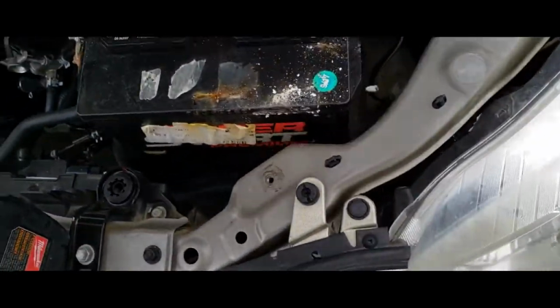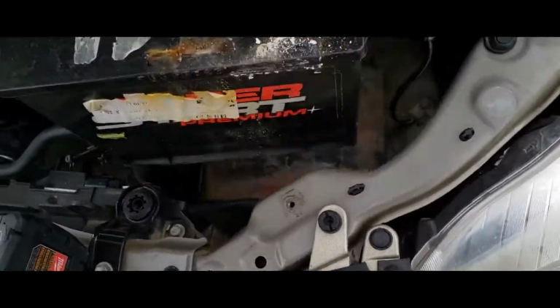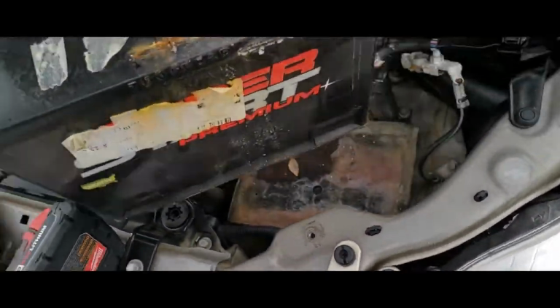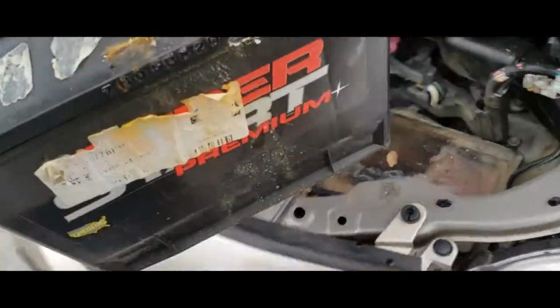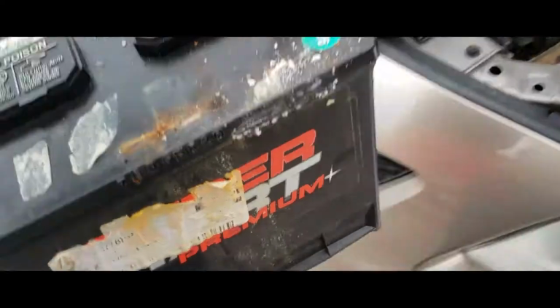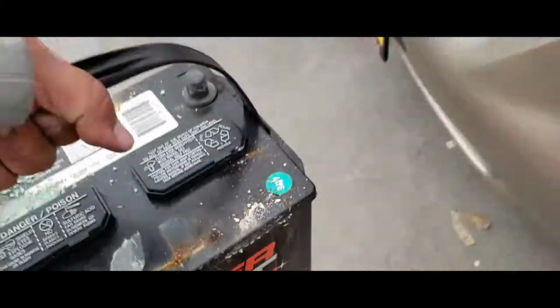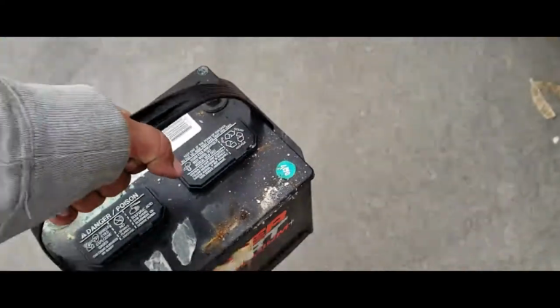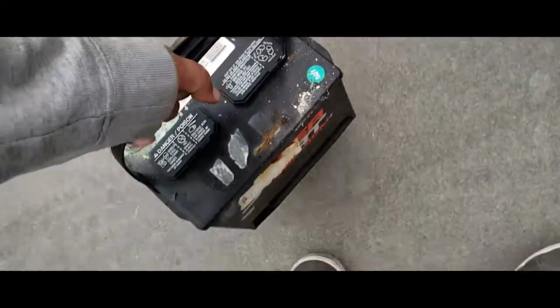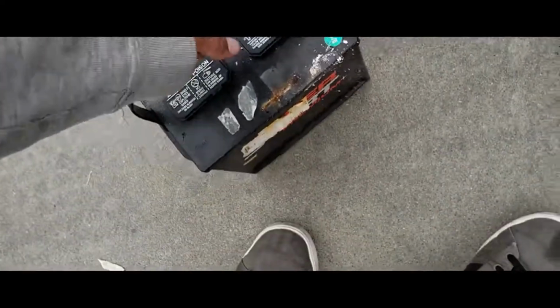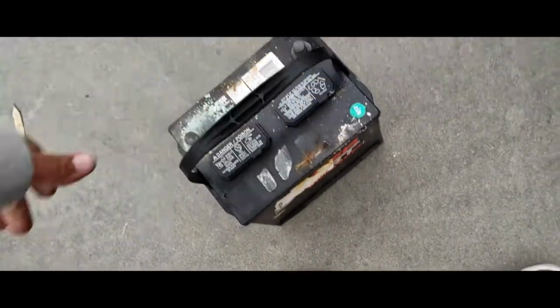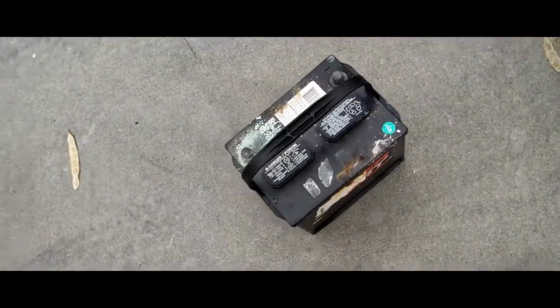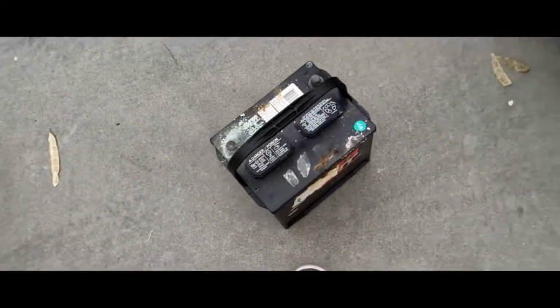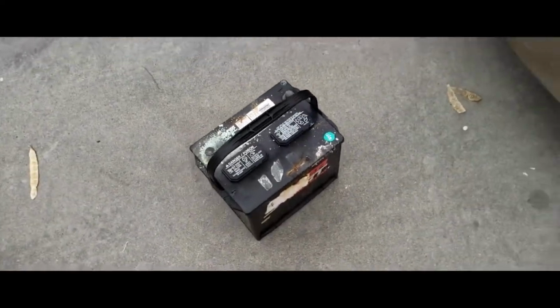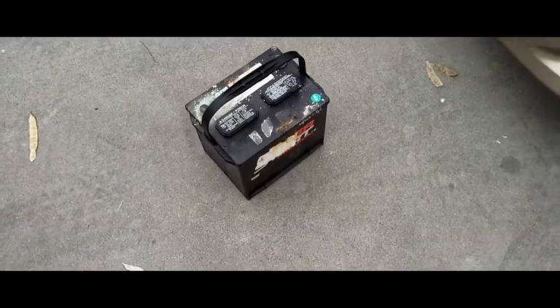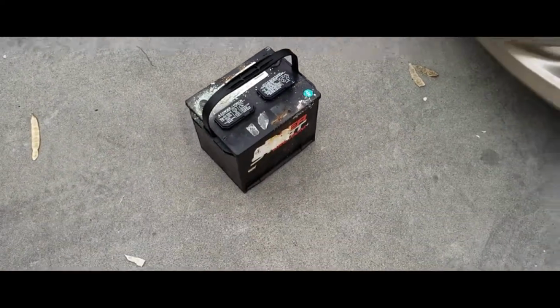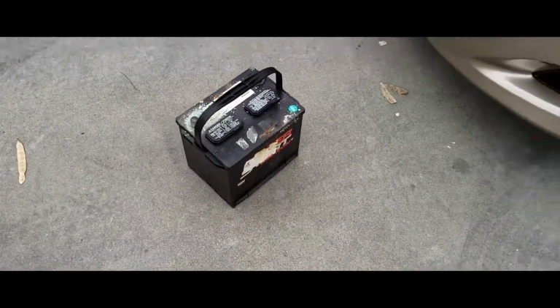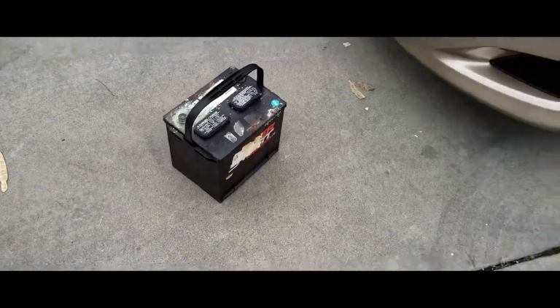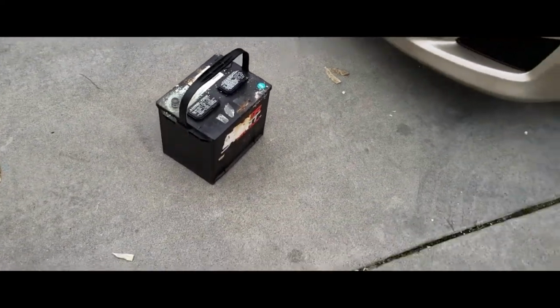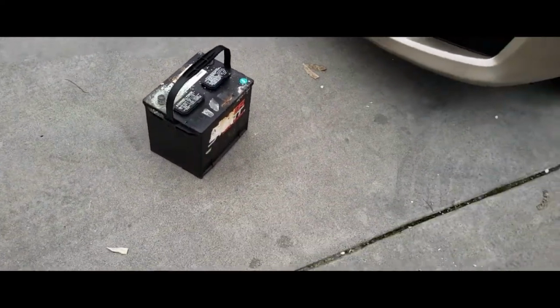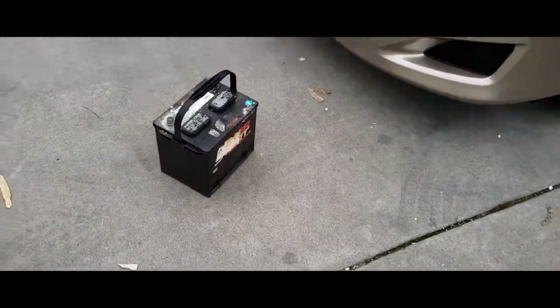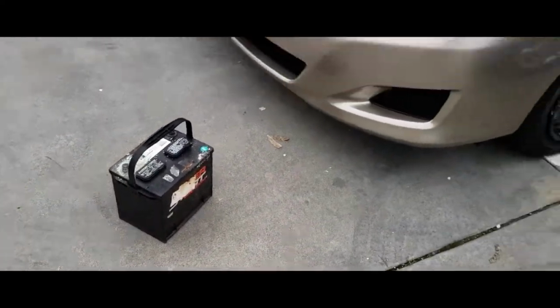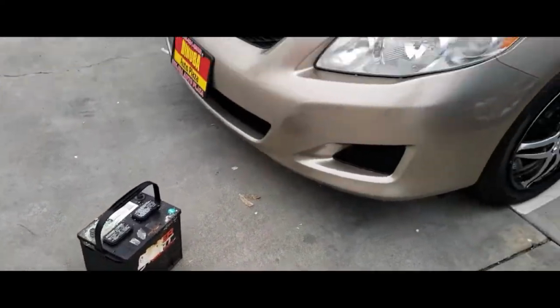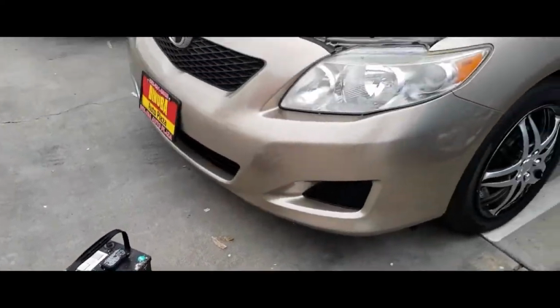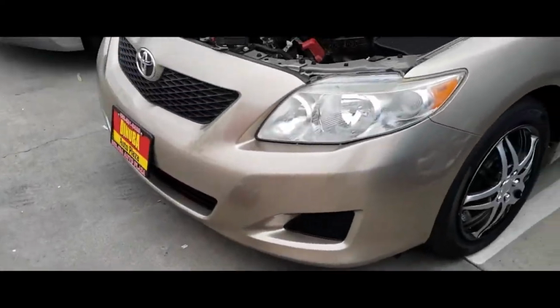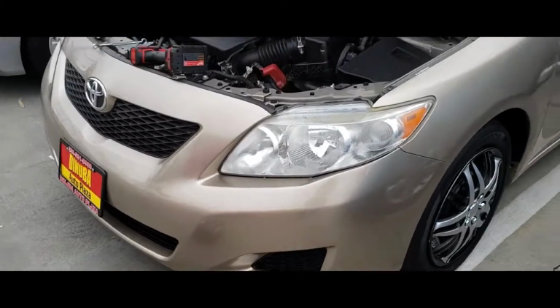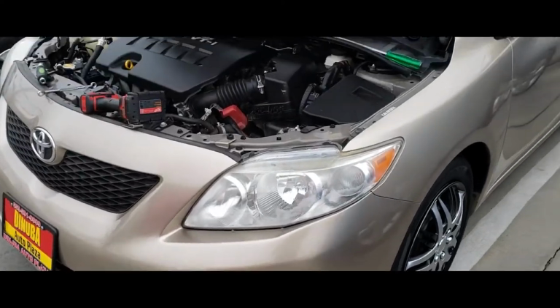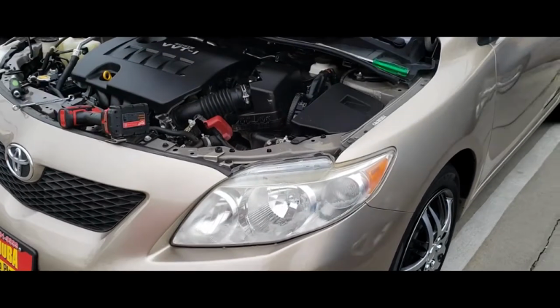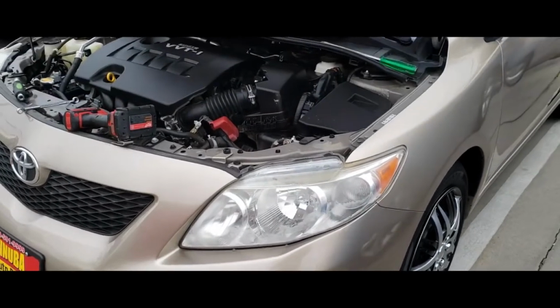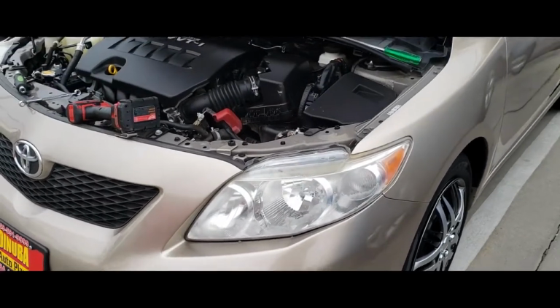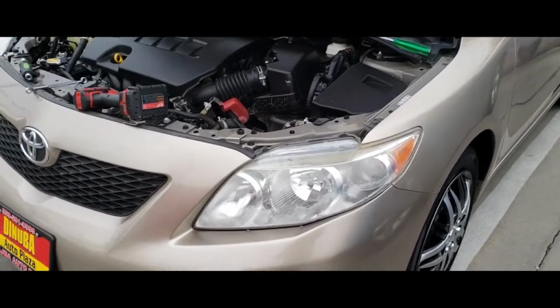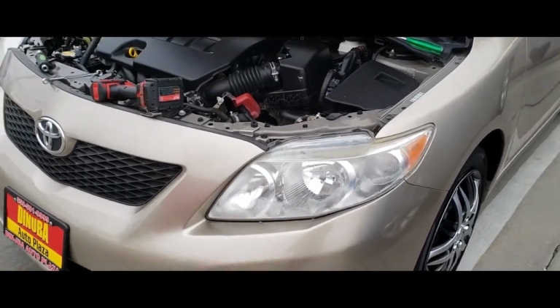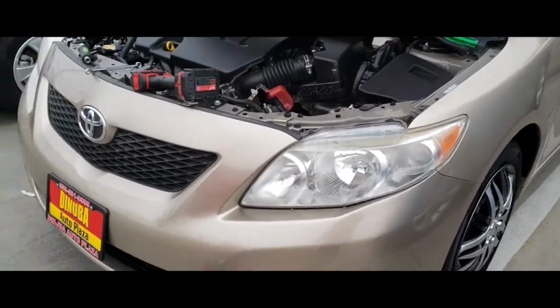Out comes the battery. And that's how you remove a battery on a 2010 Toyota Corolla.